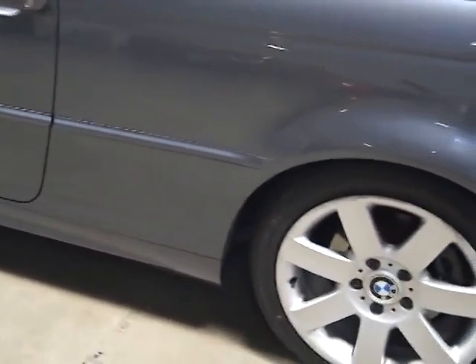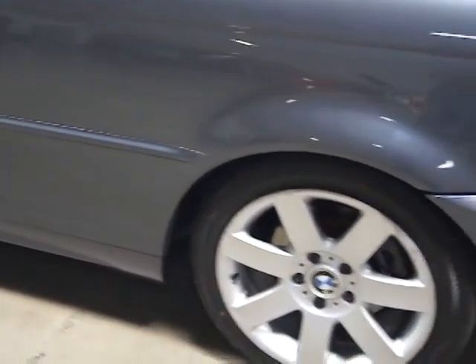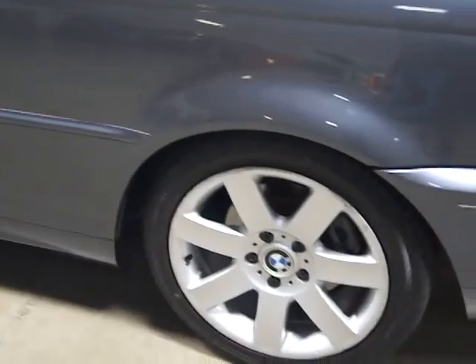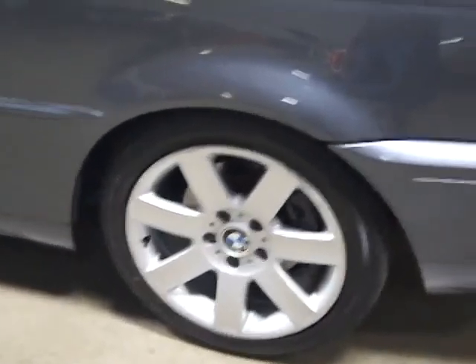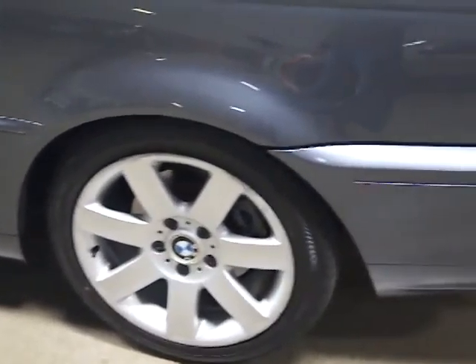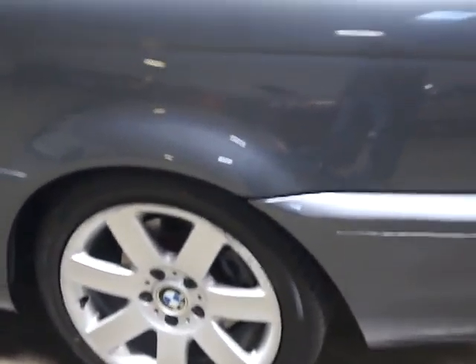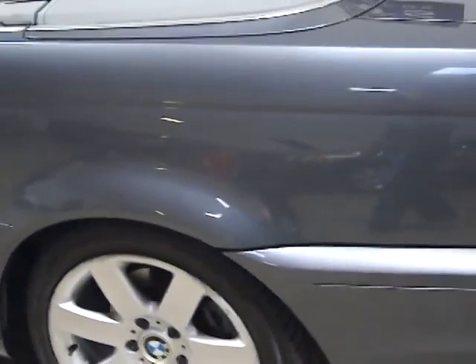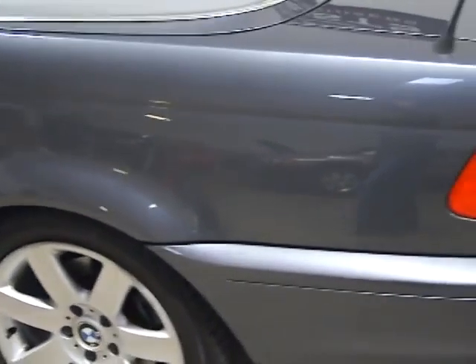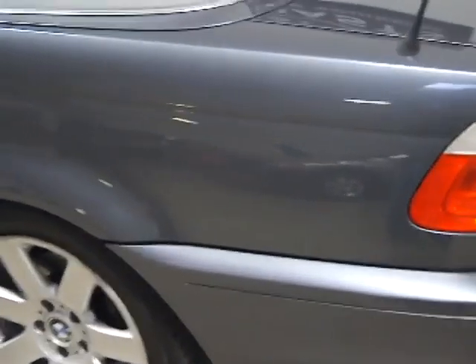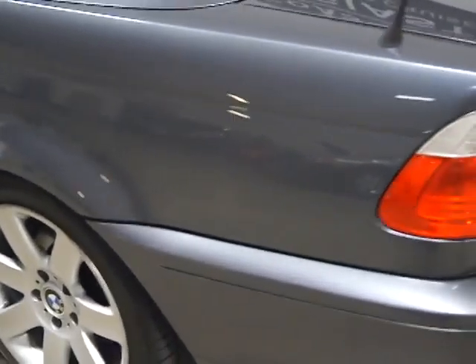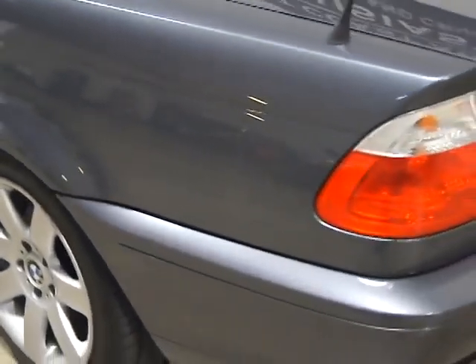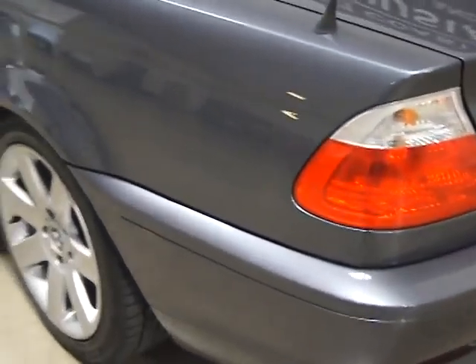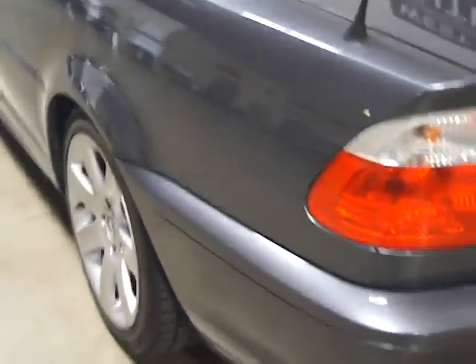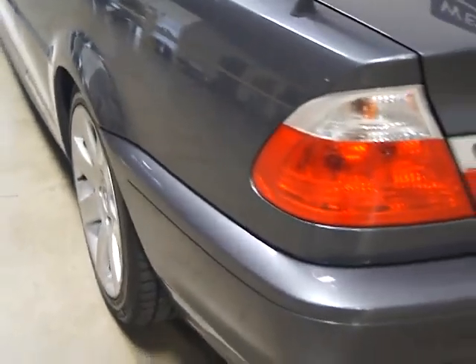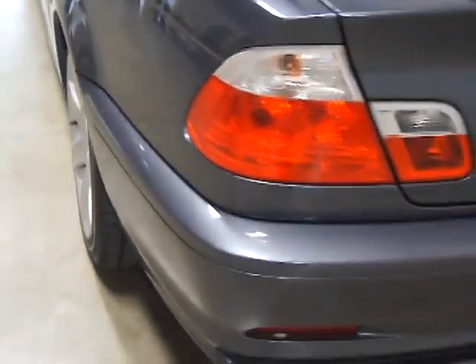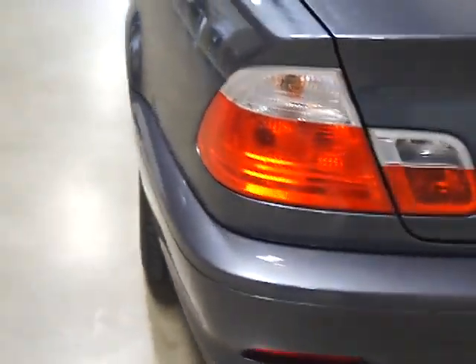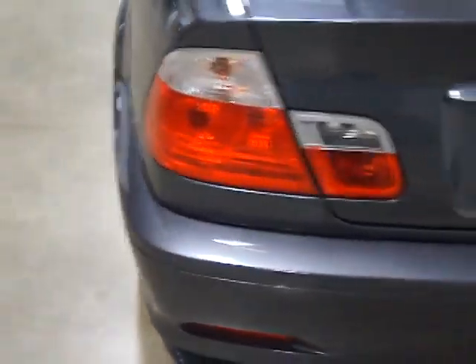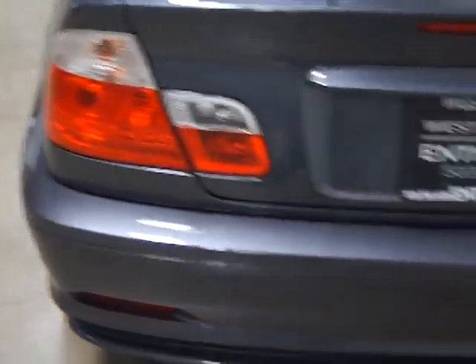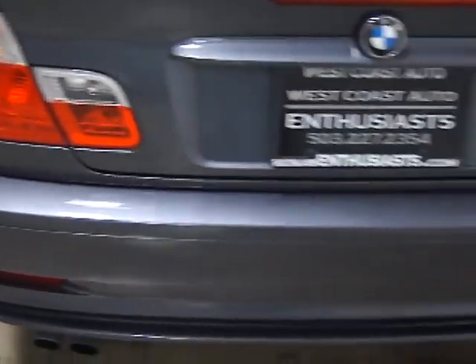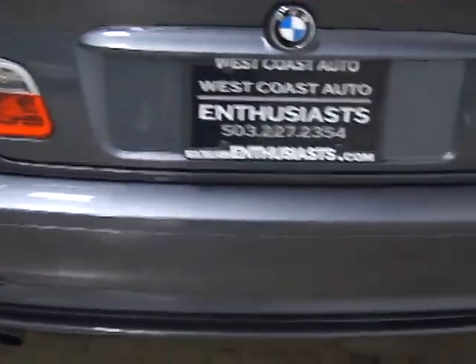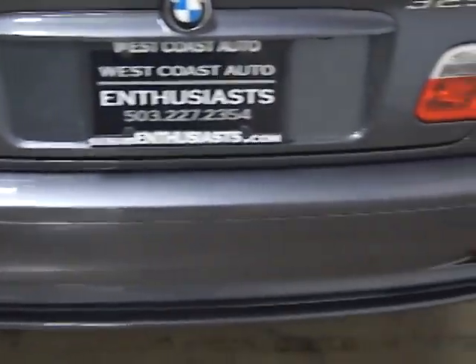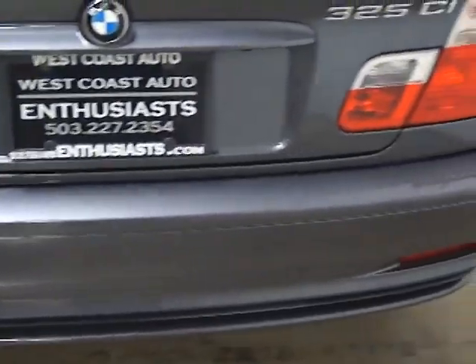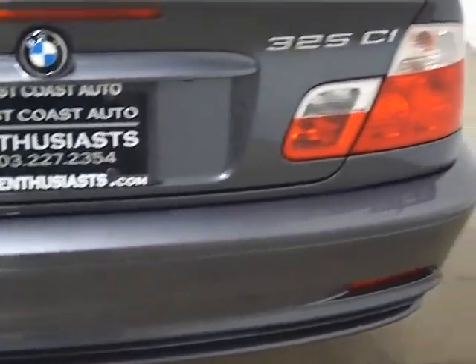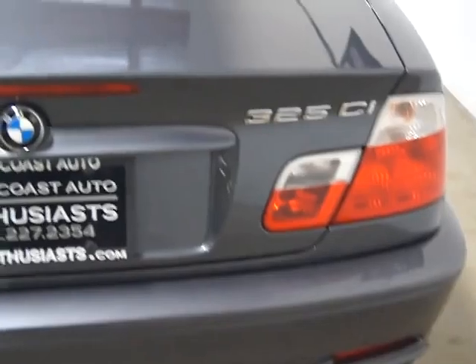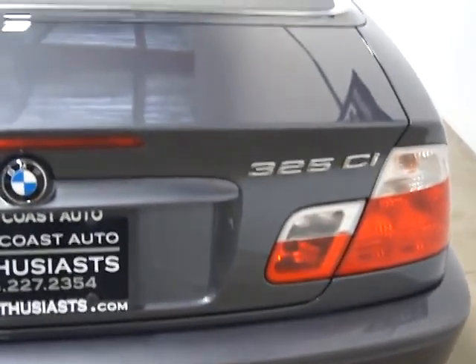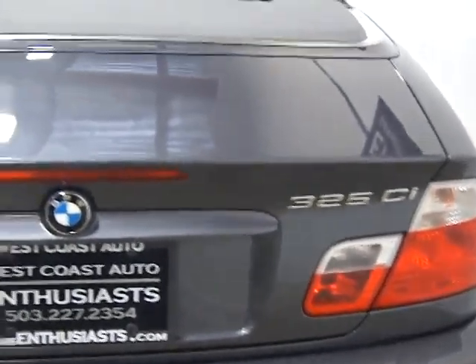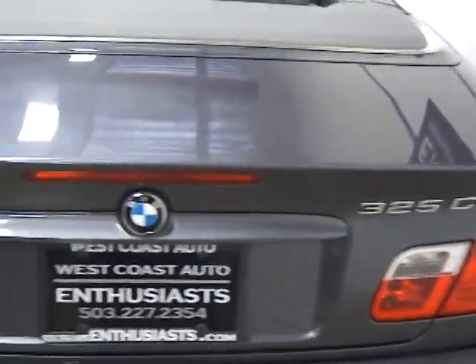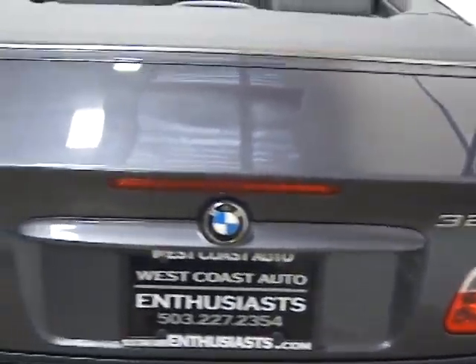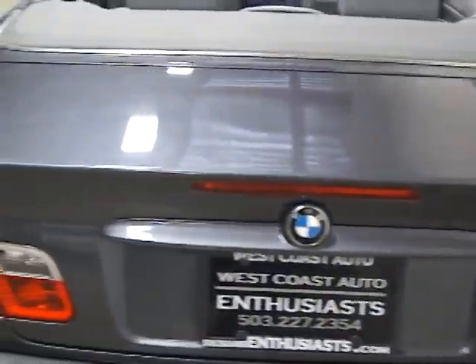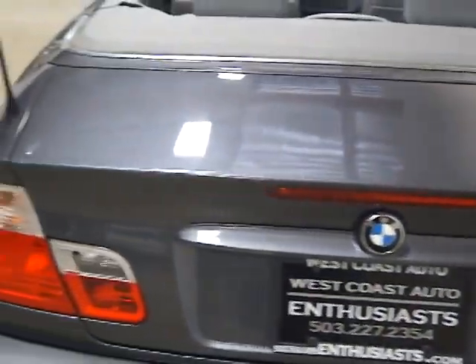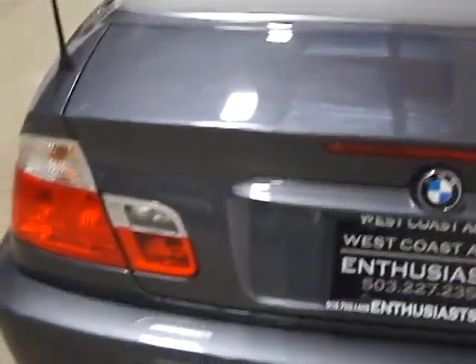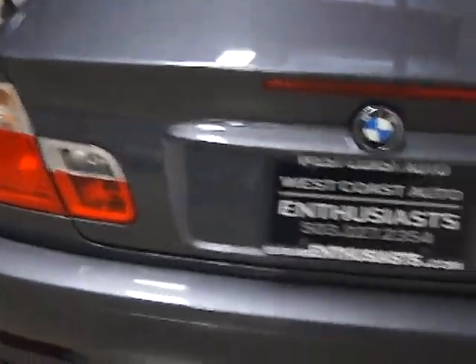It's got 17-inch sport rims on it. It's got a black soft top that I'll put up in a minute. It's got a regular-size spare in it that I'll show you. As you can see, the paint is immaculate.